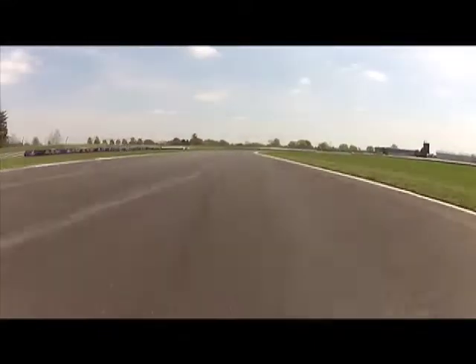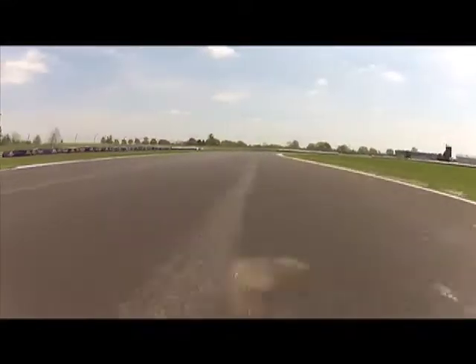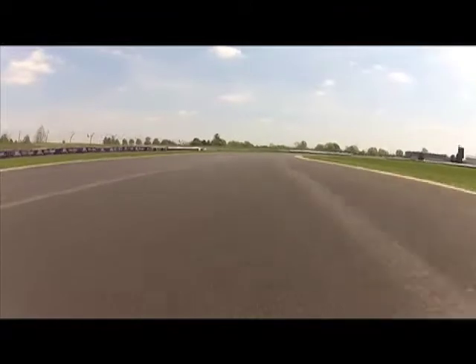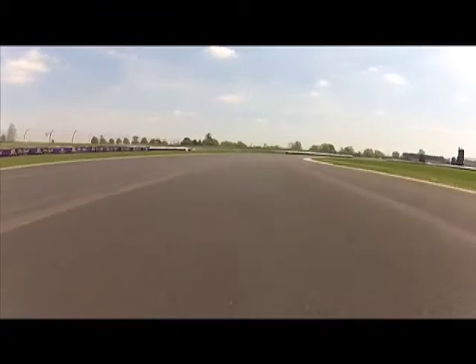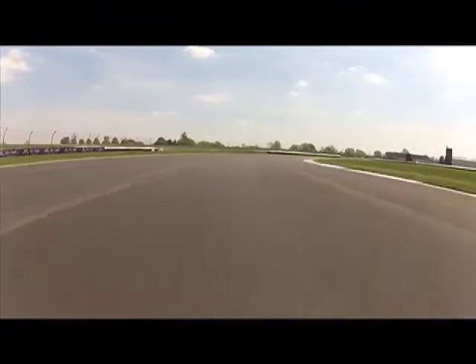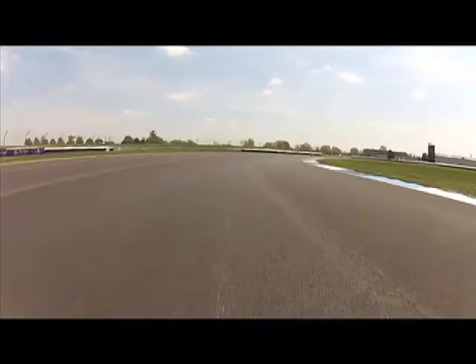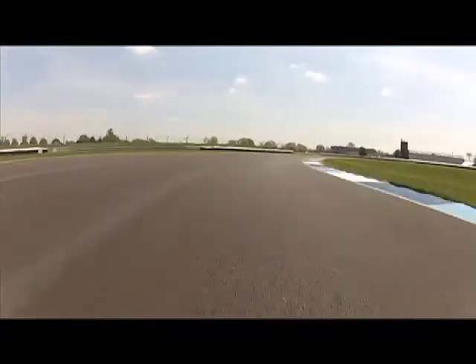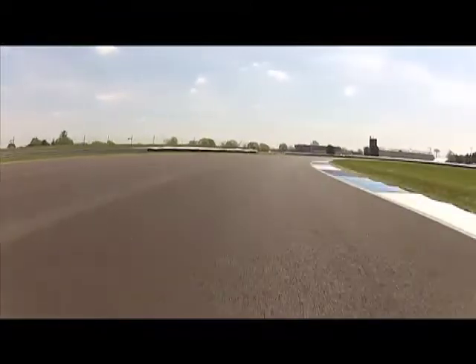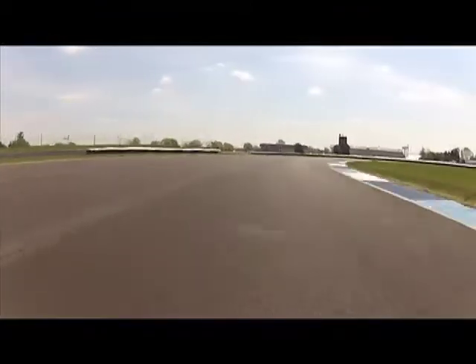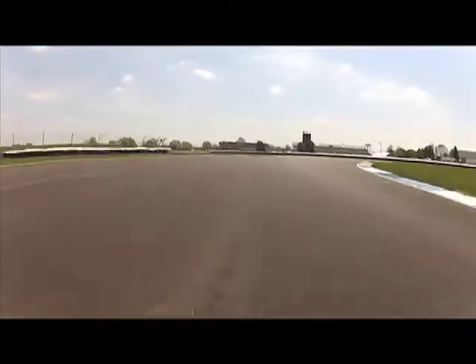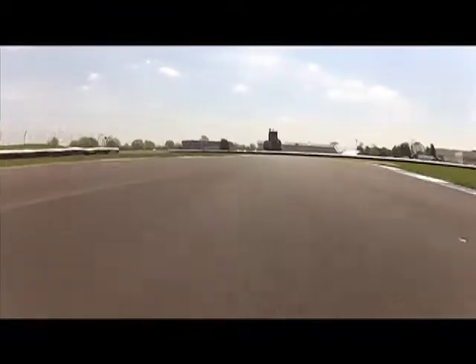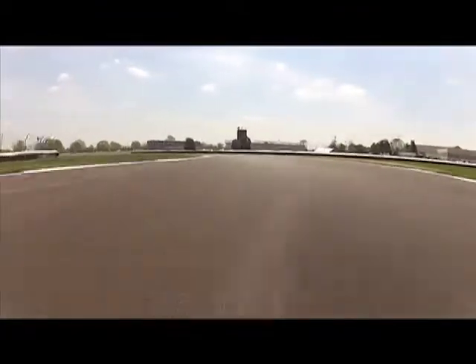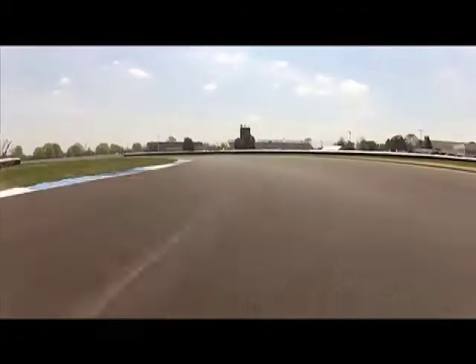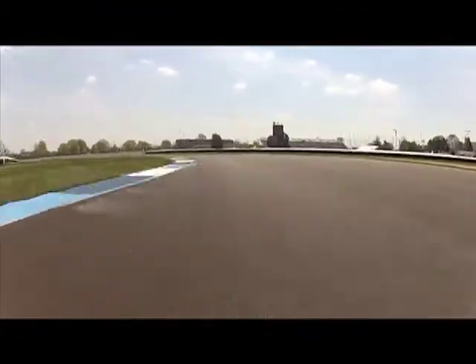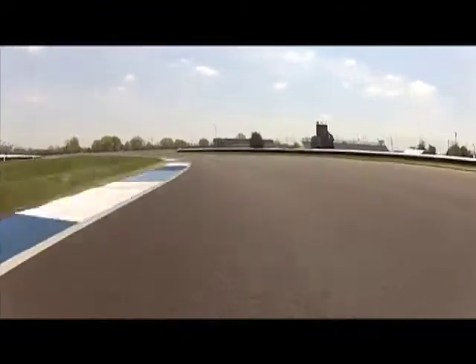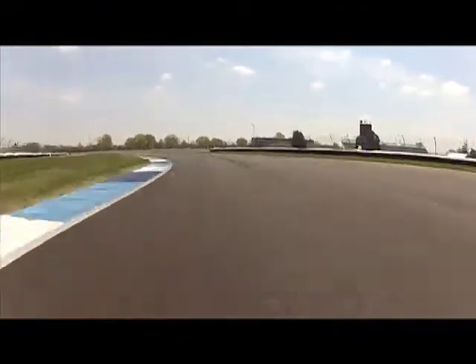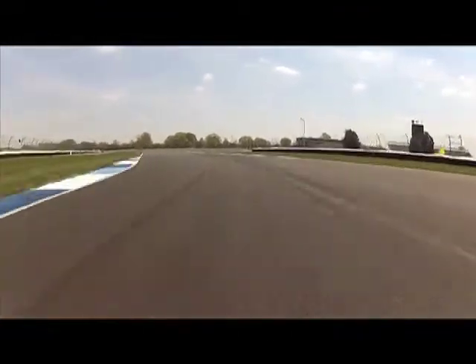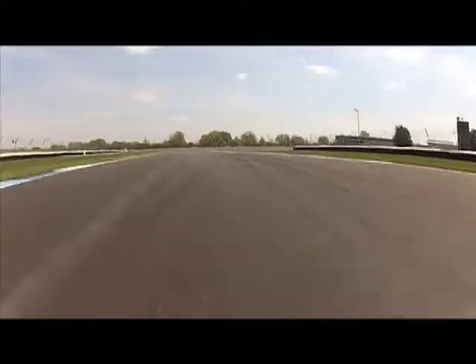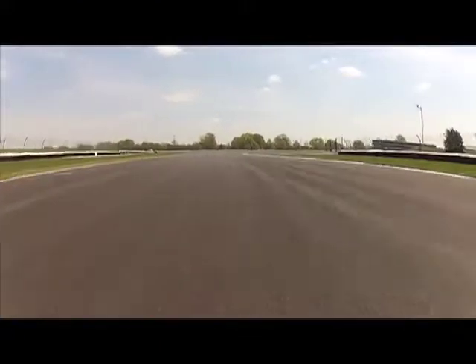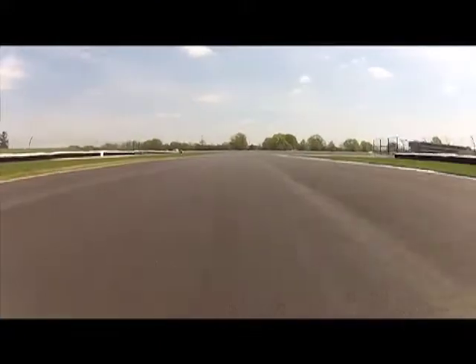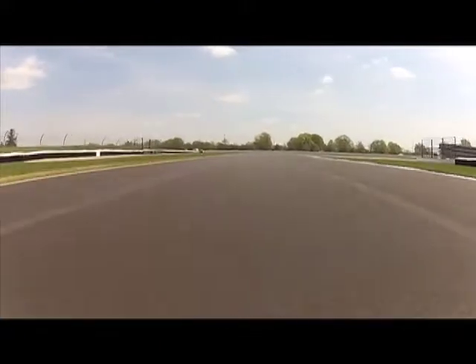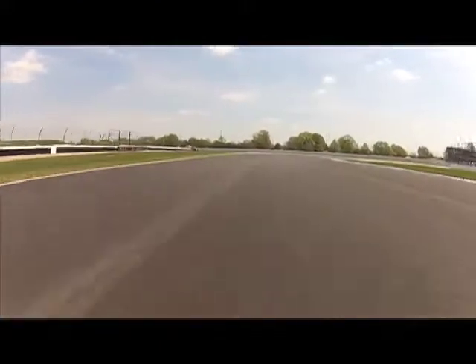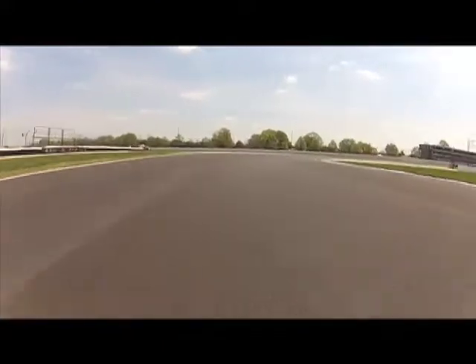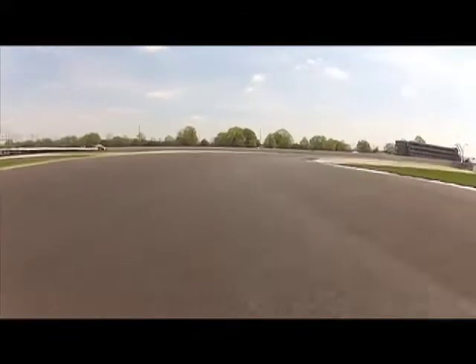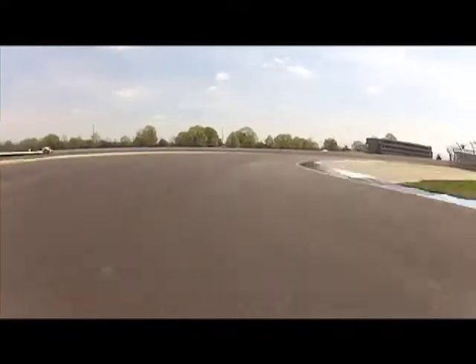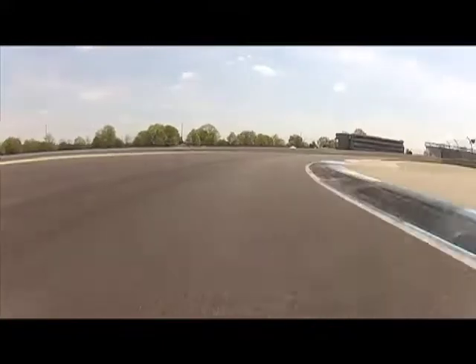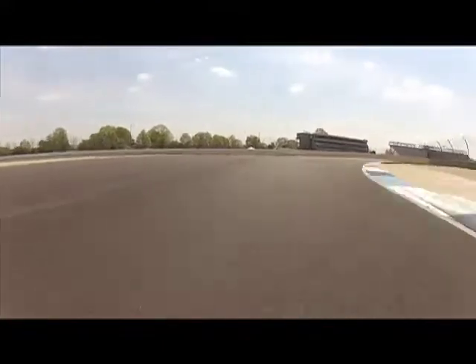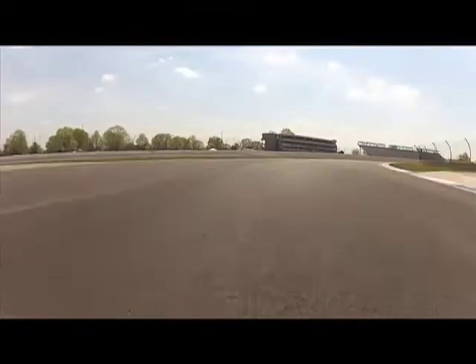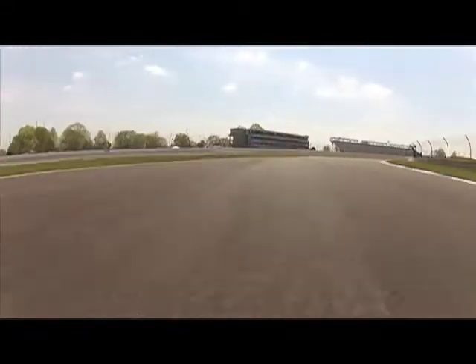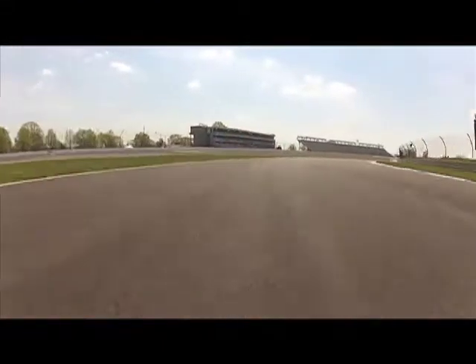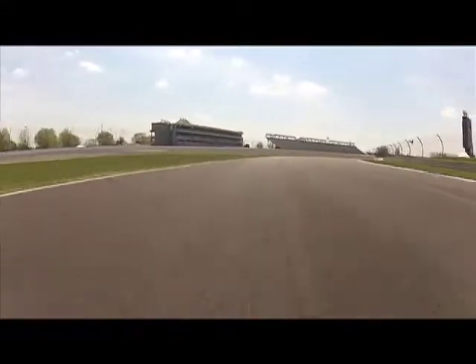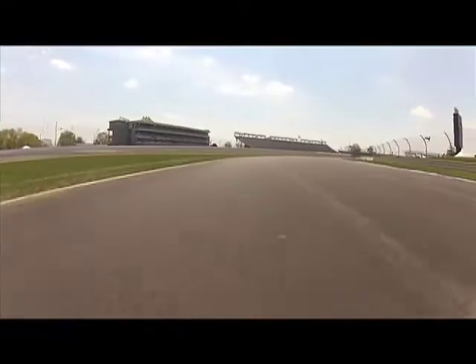And this heads into the 8-9-10 complex. Super critical for lap time, very technical. The S's here — it's all about momentum. If you overdrive one, it's going to hurt you for the rest of them. Down now, out at Turn 10.